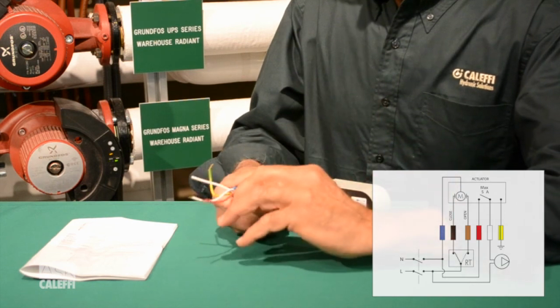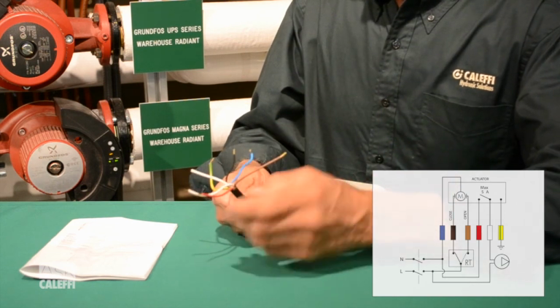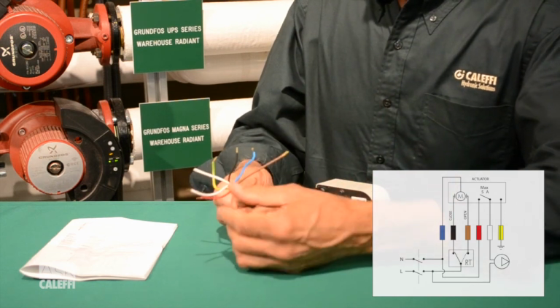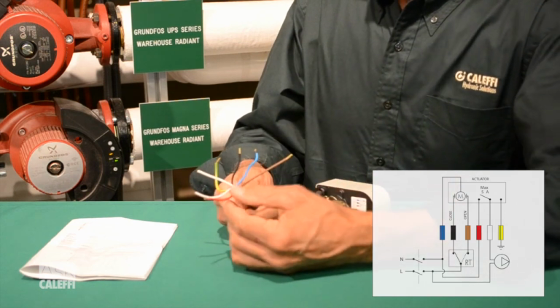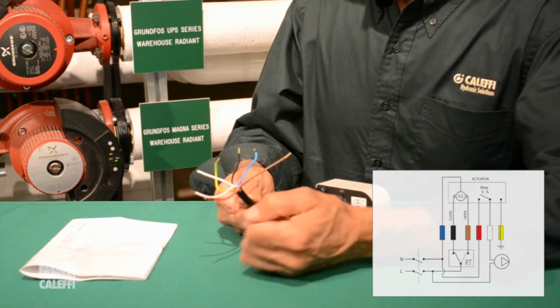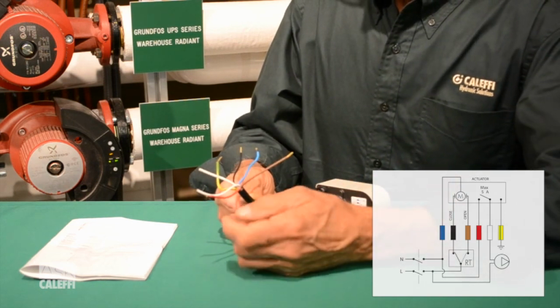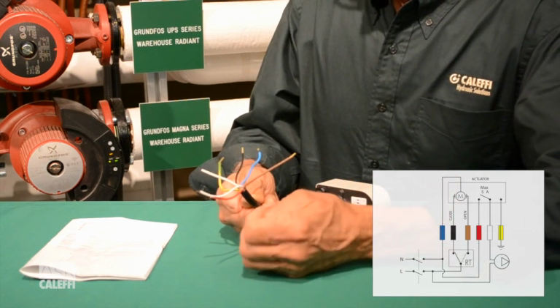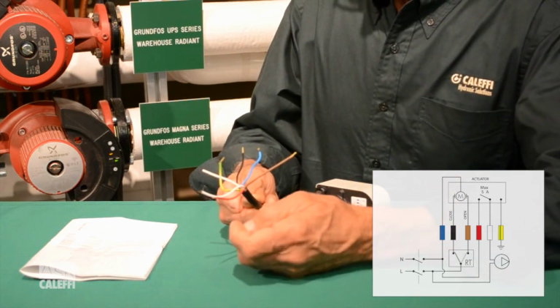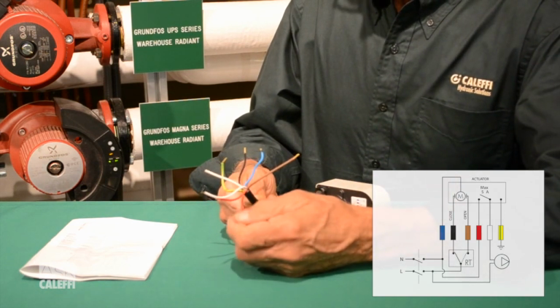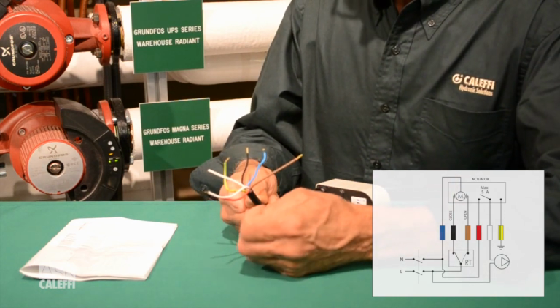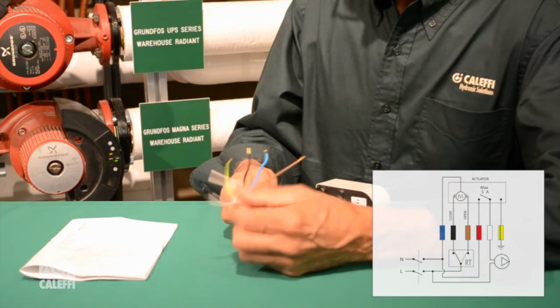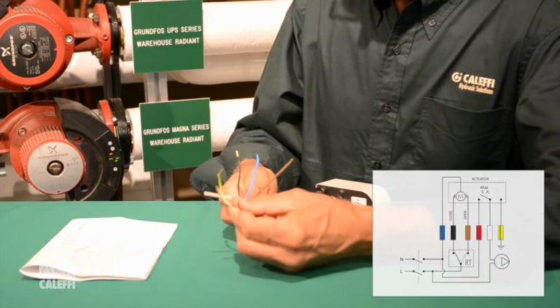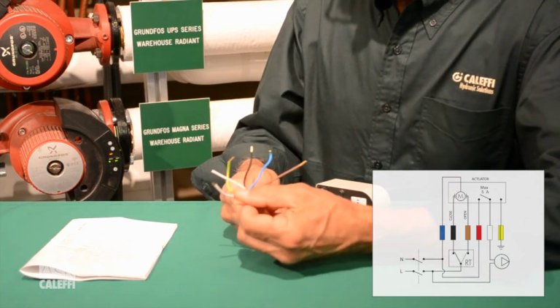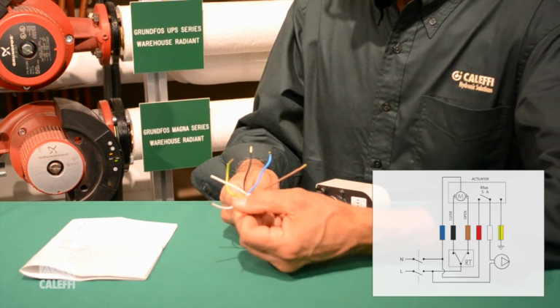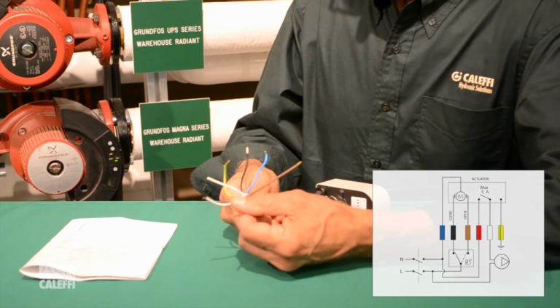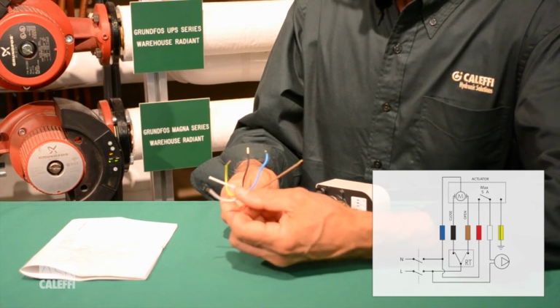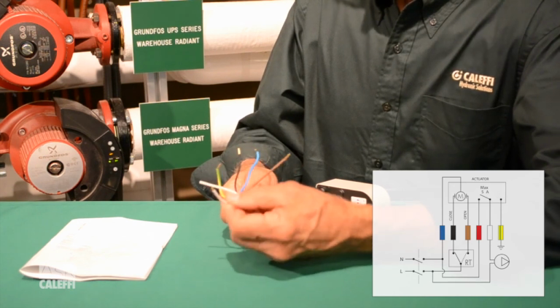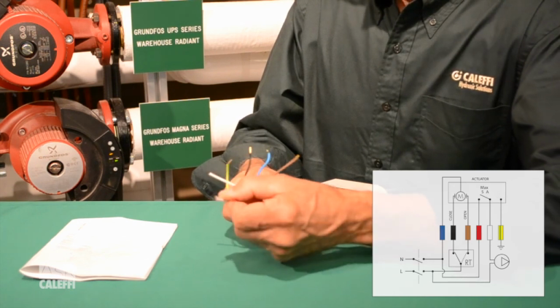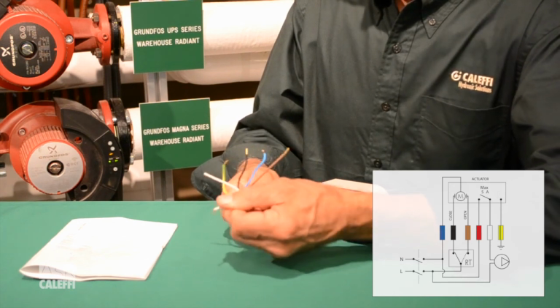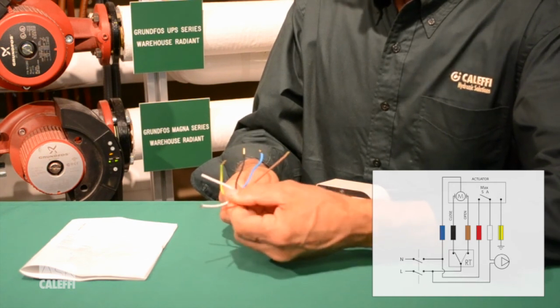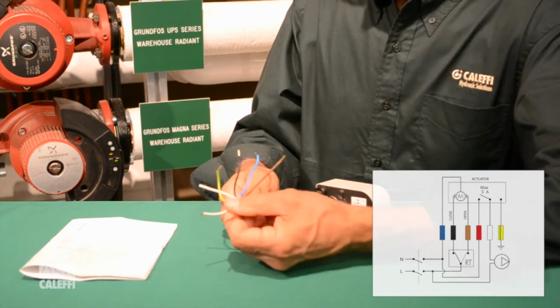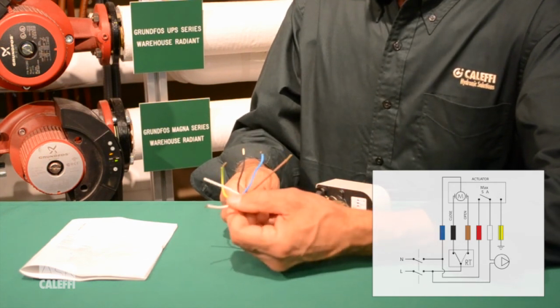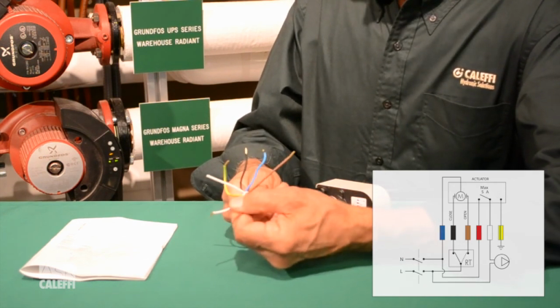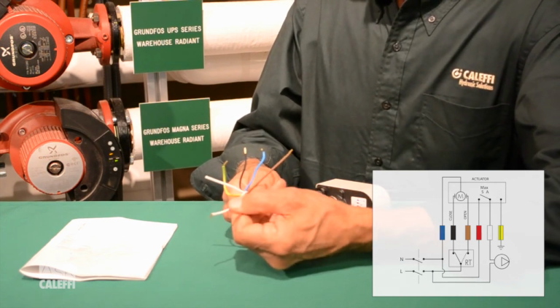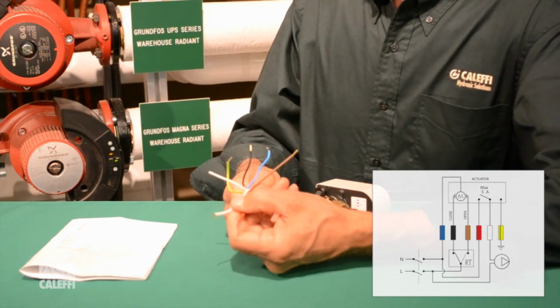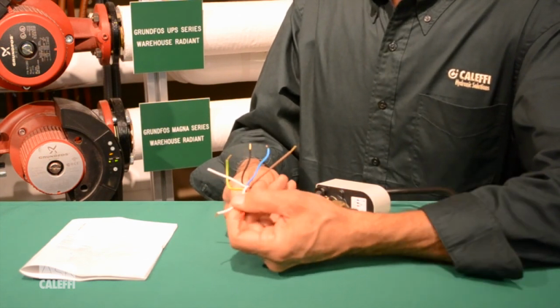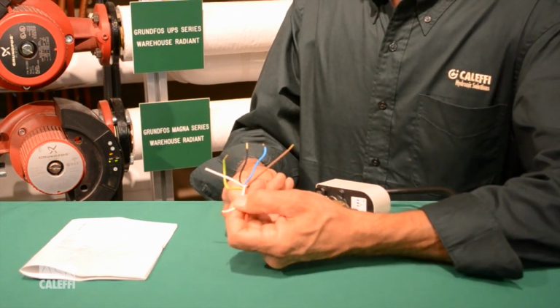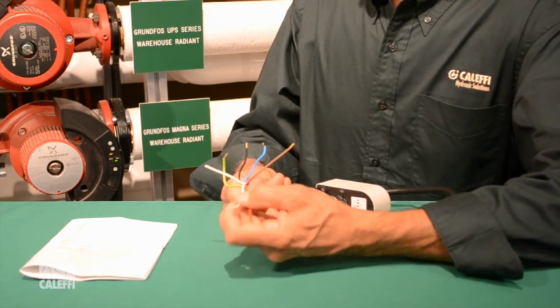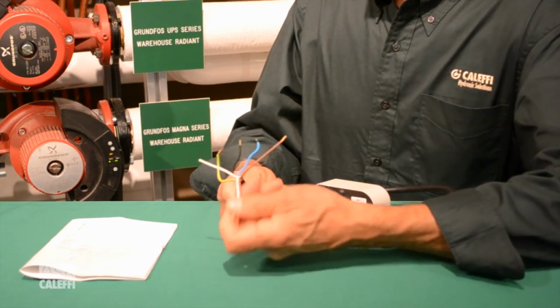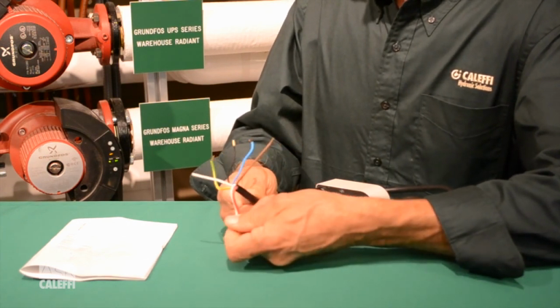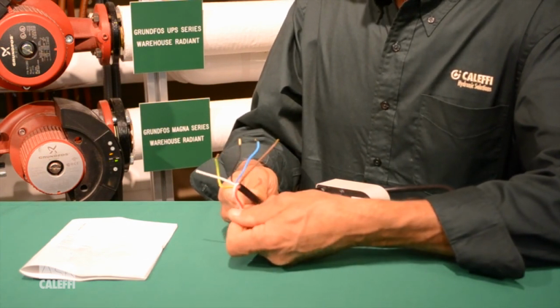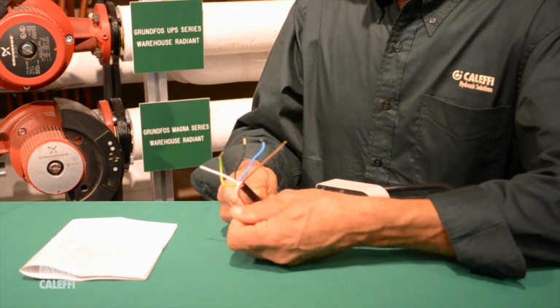This one also has an end switch built into it. That's going to be the other two wires — the white and the red are going to be your end switch. You wire those to there.